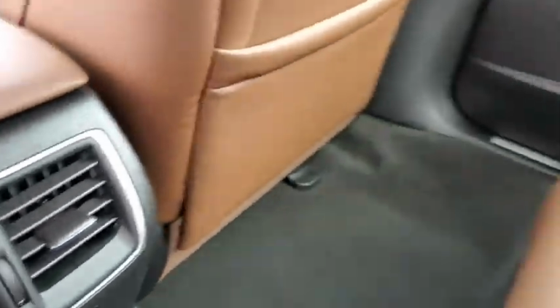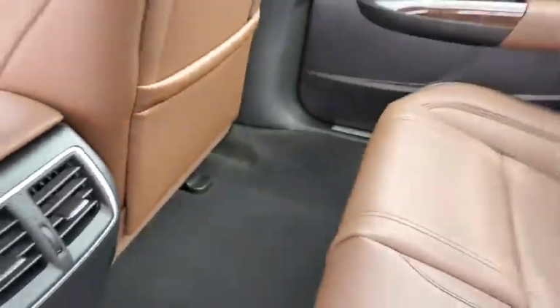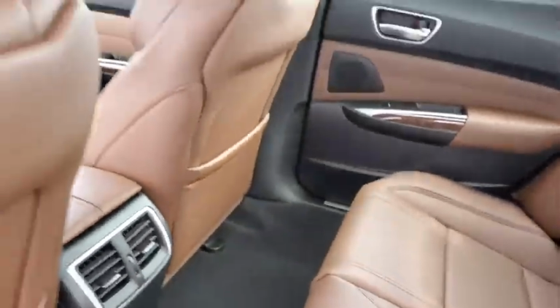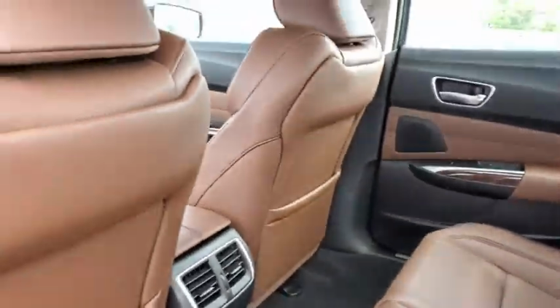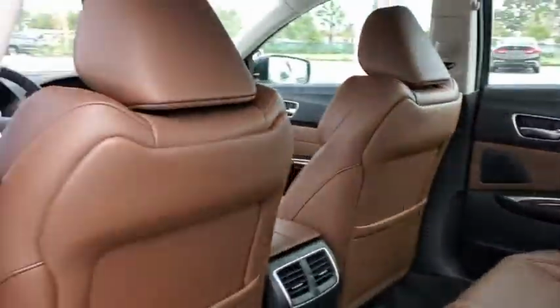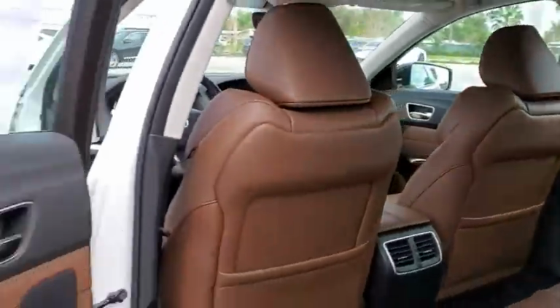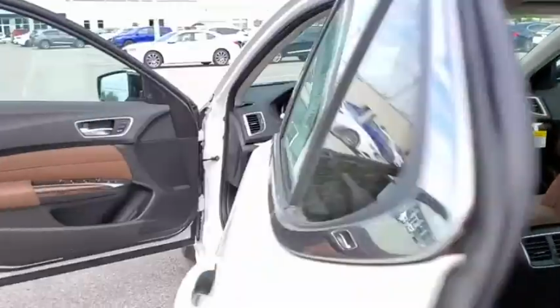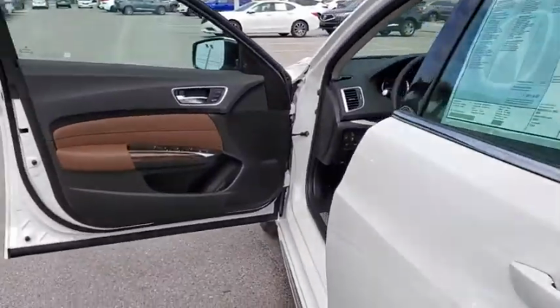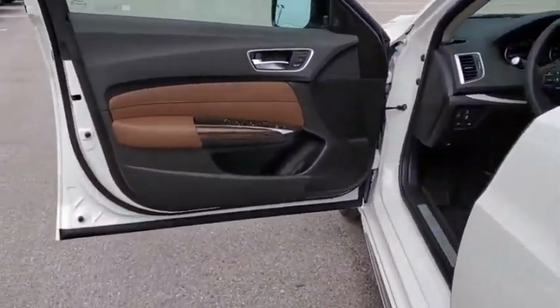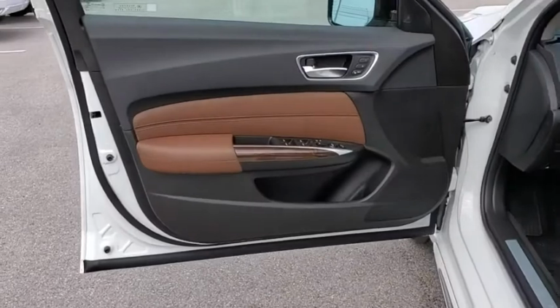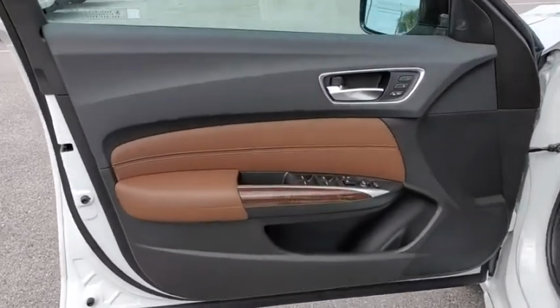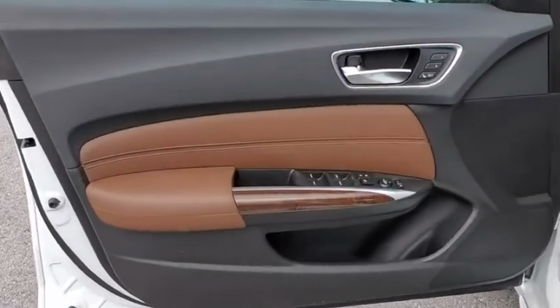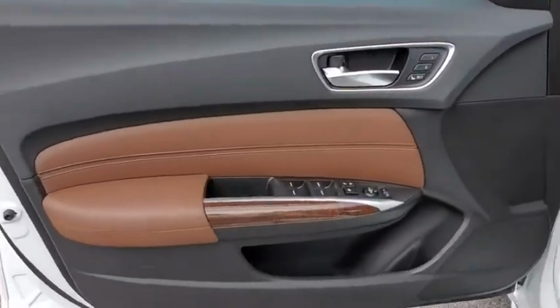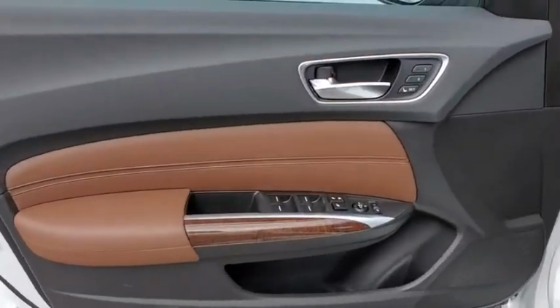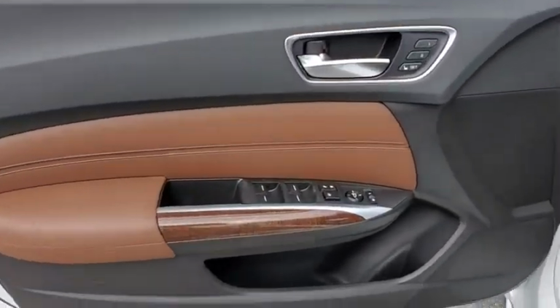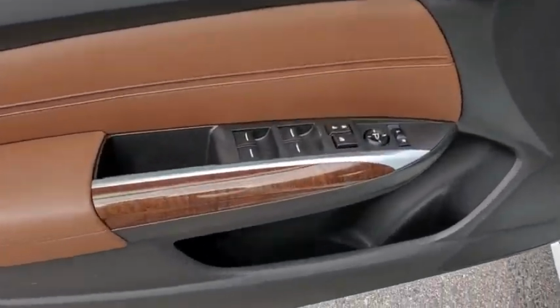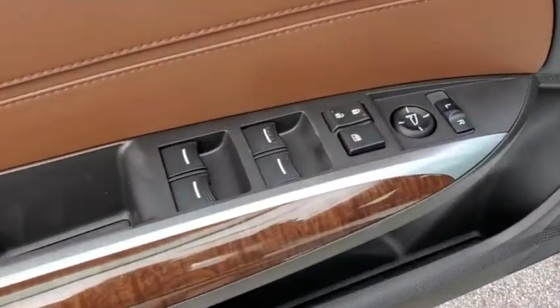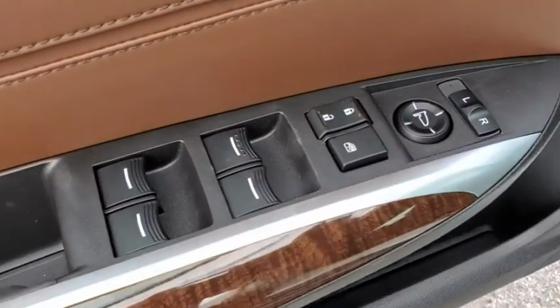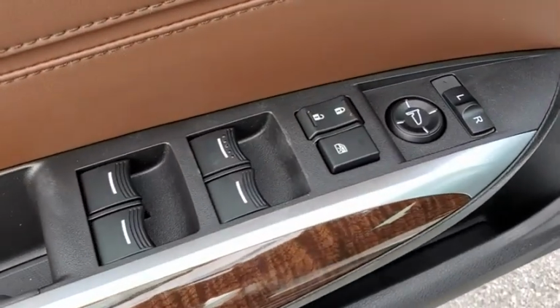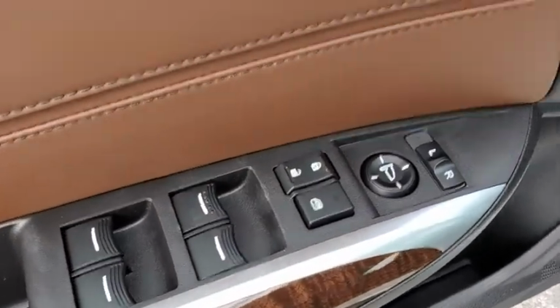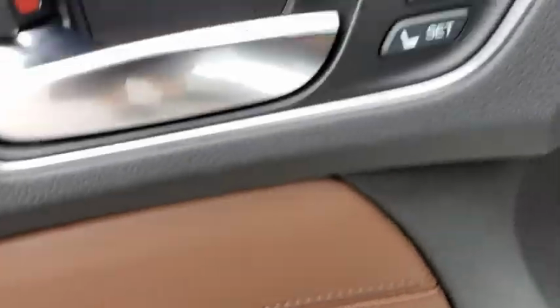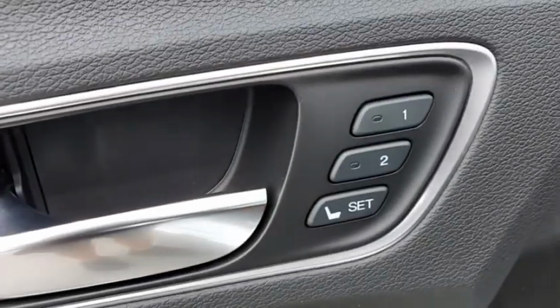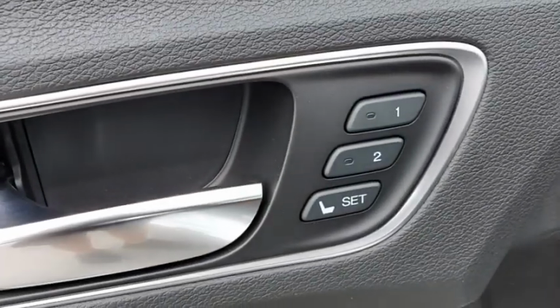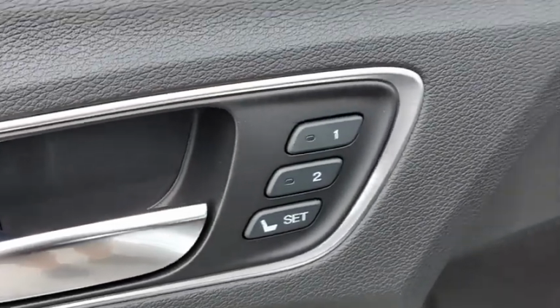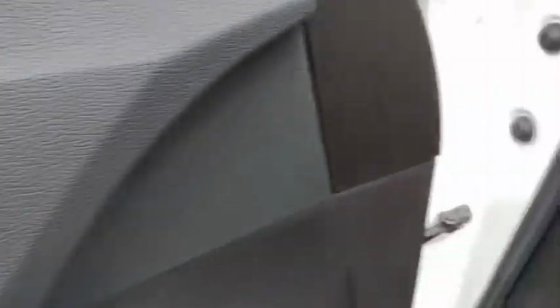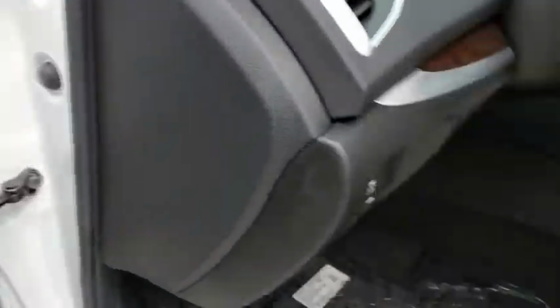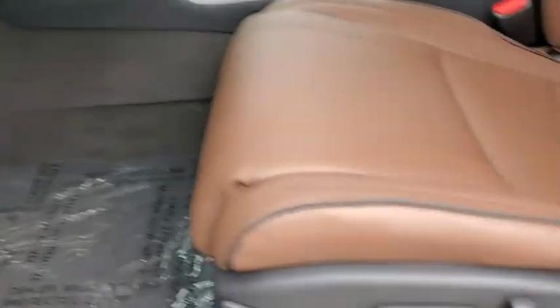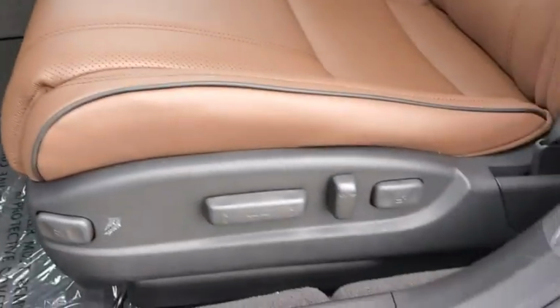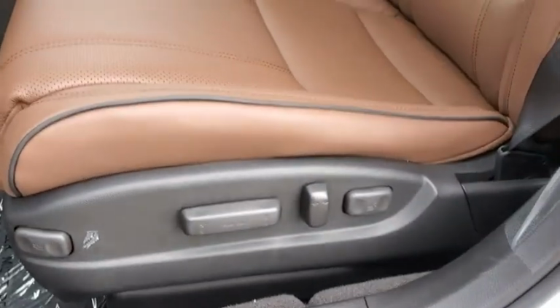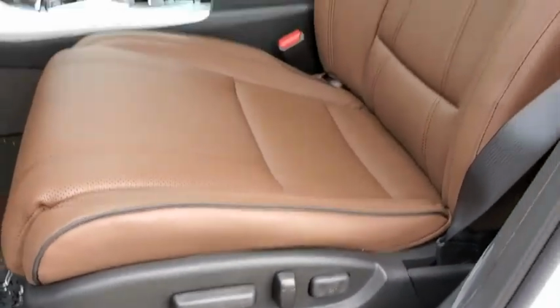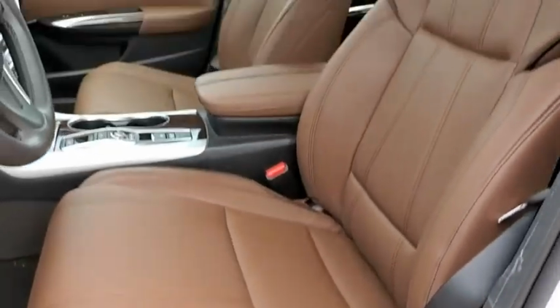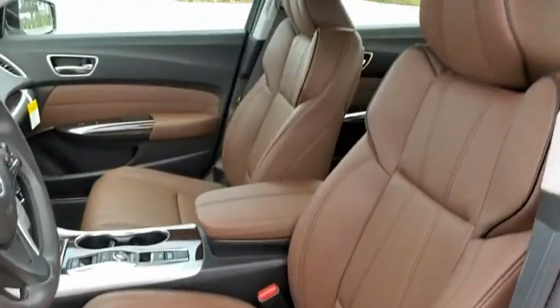Leather-wrapped steering wheel, adjustable steering wheel, power steering, aluminum wheels, hard disk drive media storage, four-wheel disc brakes, cruise control, auto-dimming rear-view mirror, floor mats.